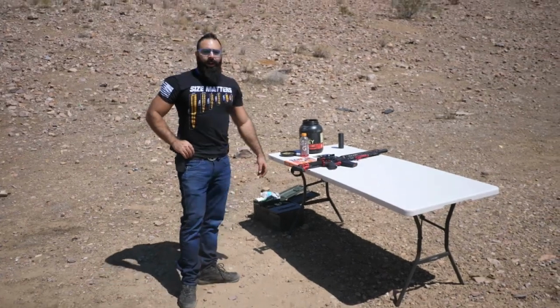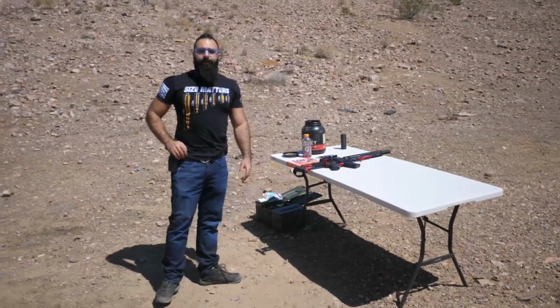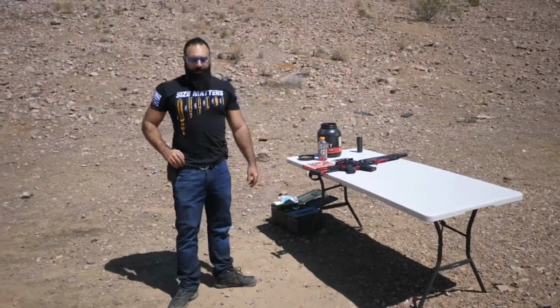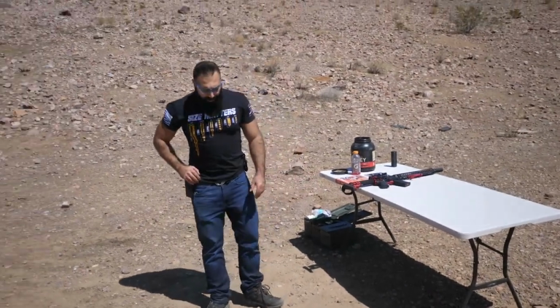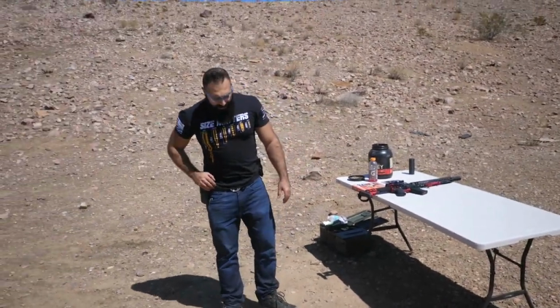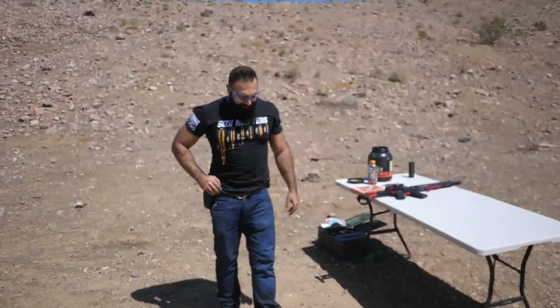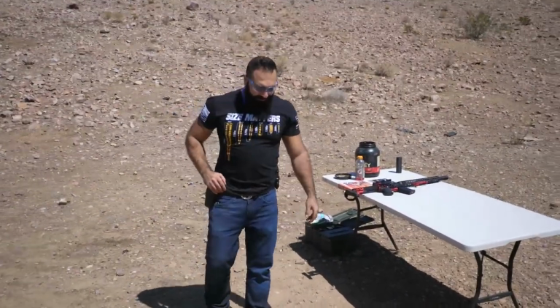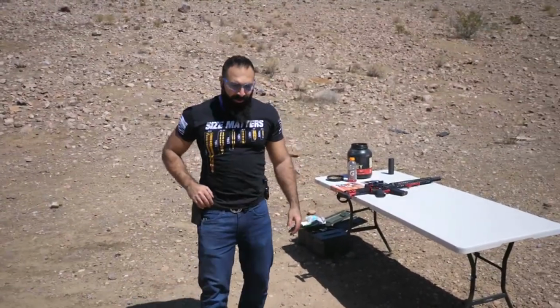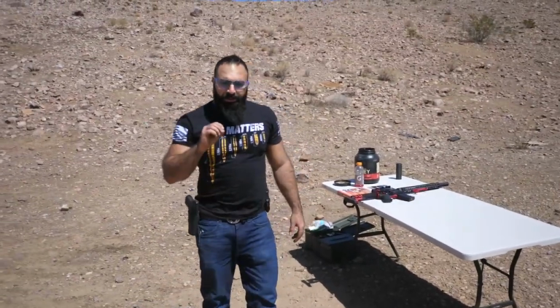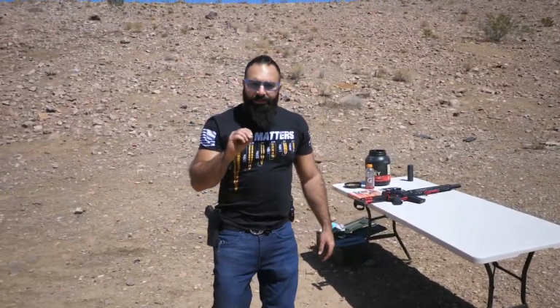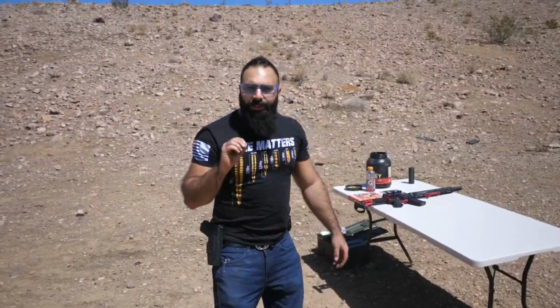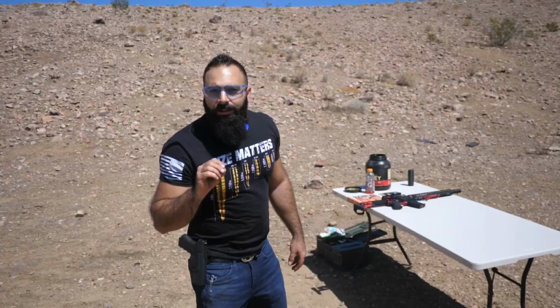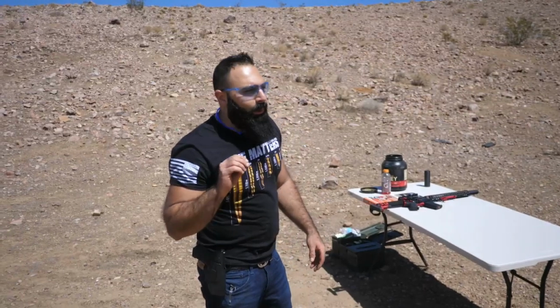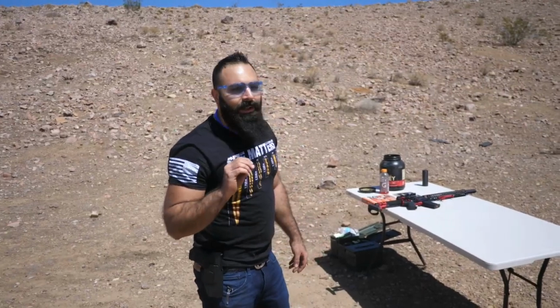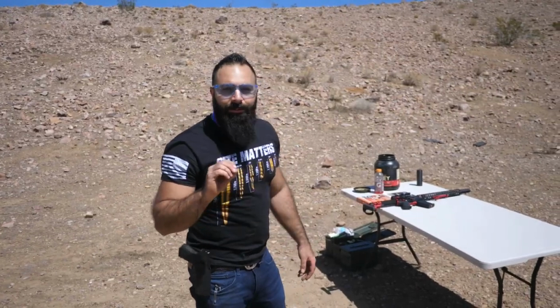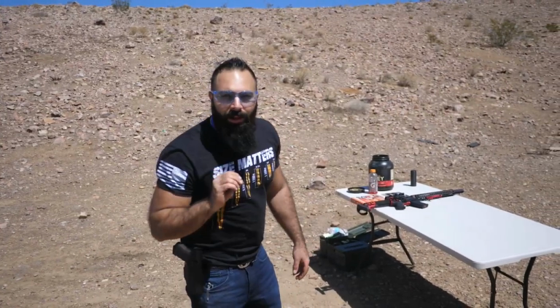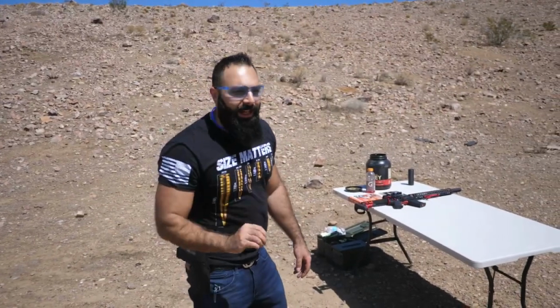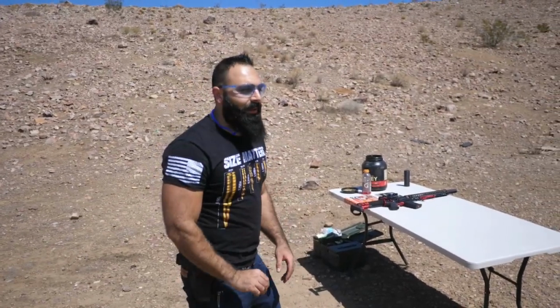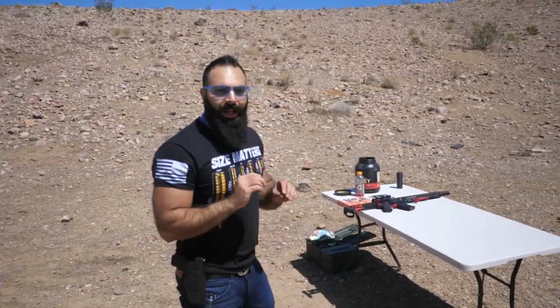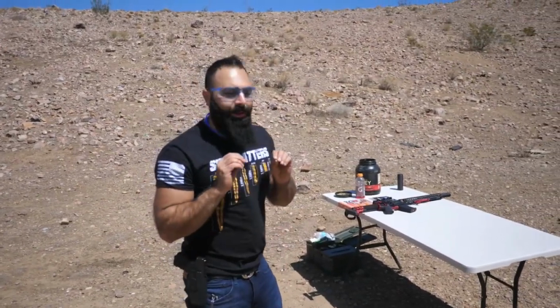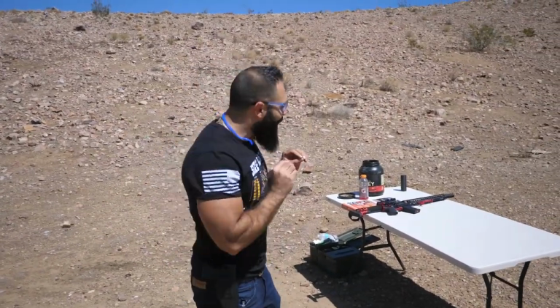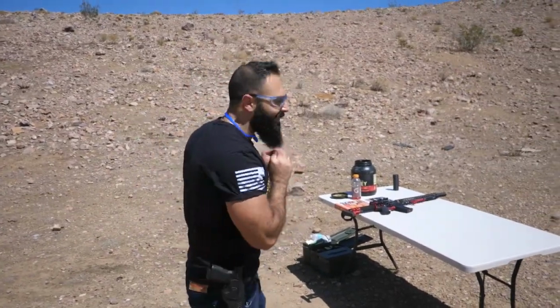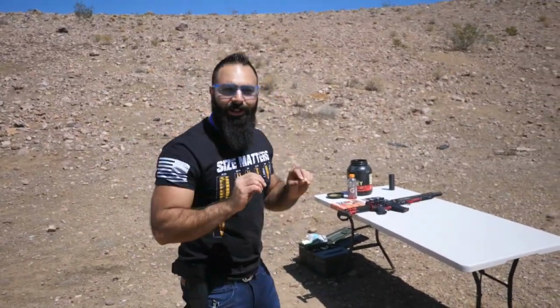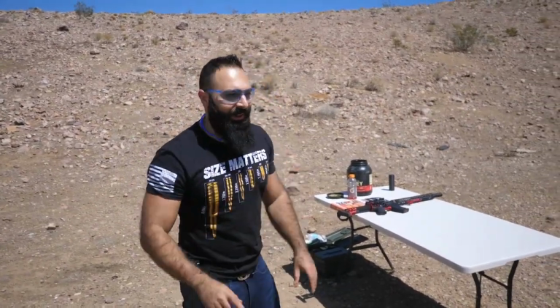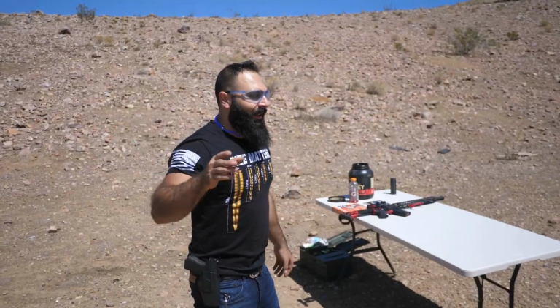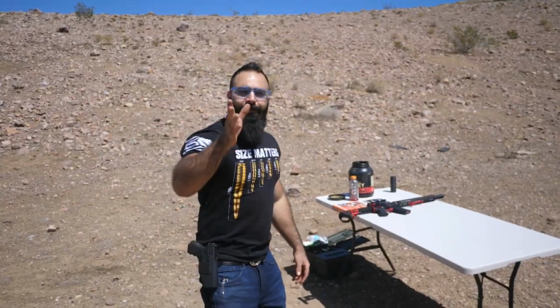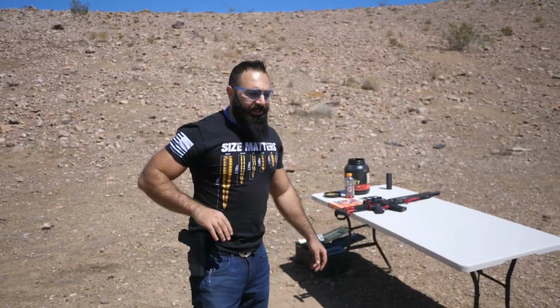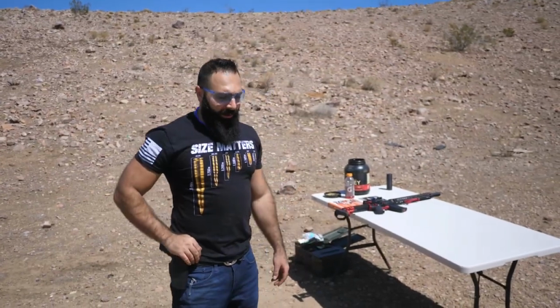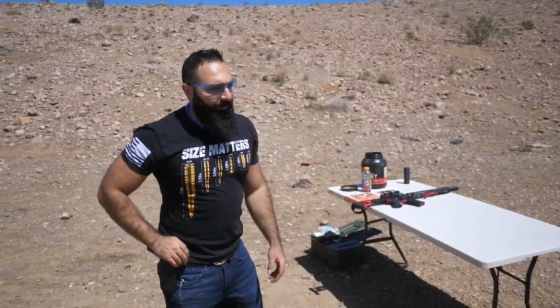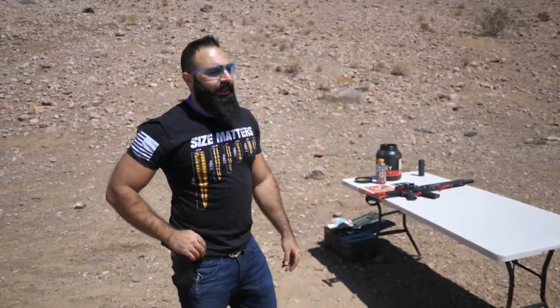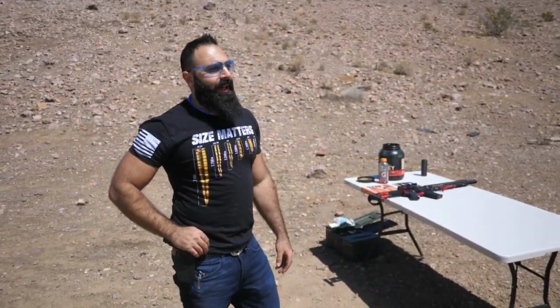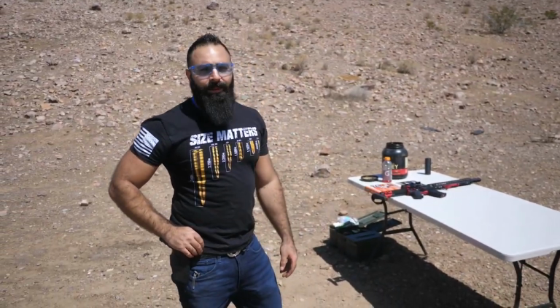Welcome back to the range day. This is a video I was waiting on for a long time. I'm gonna enjoy this thing — I already know before I start the video.